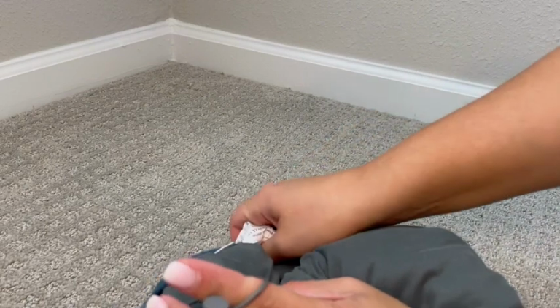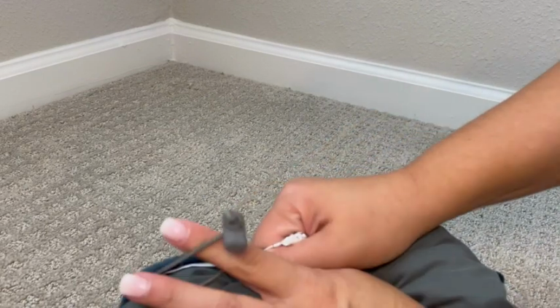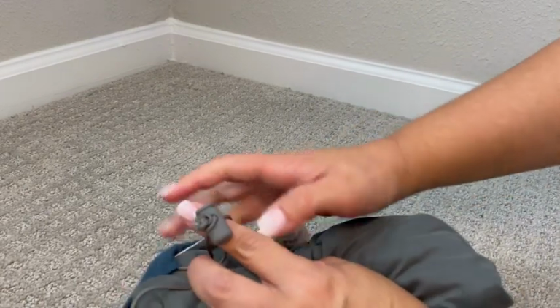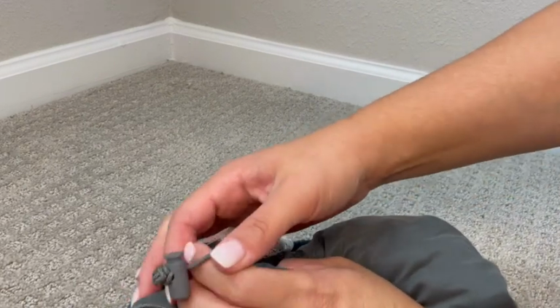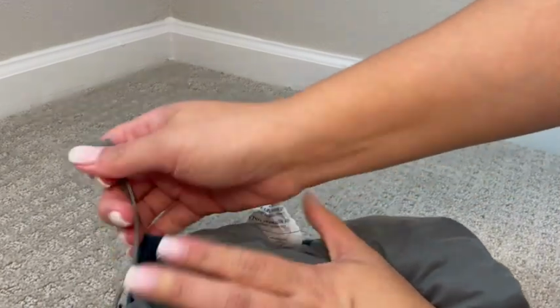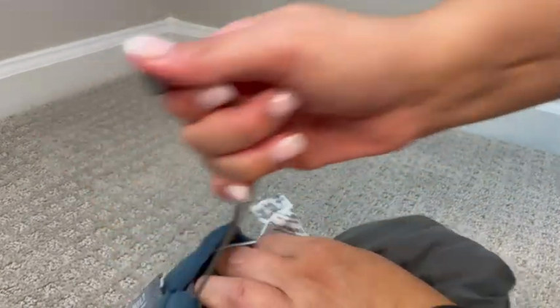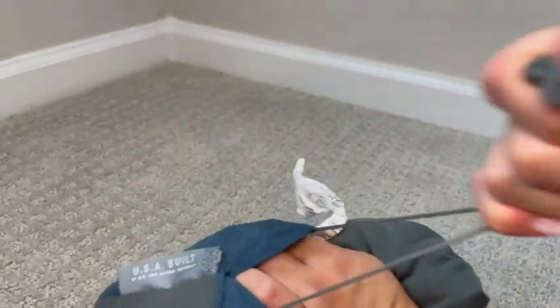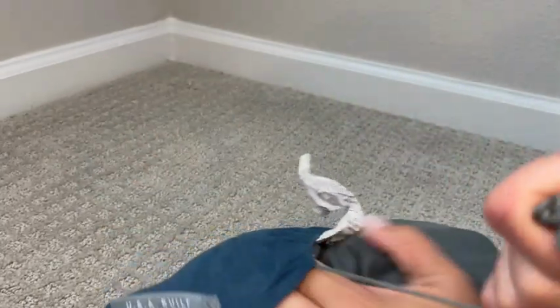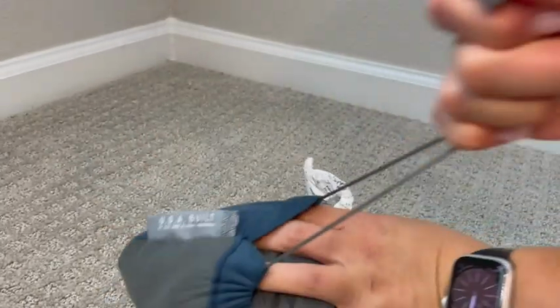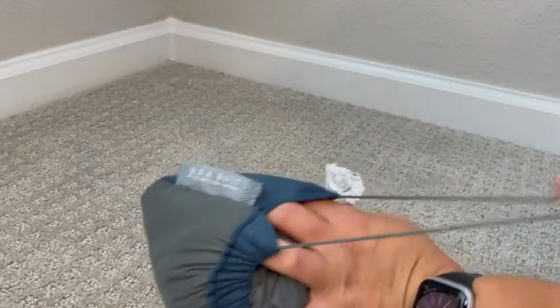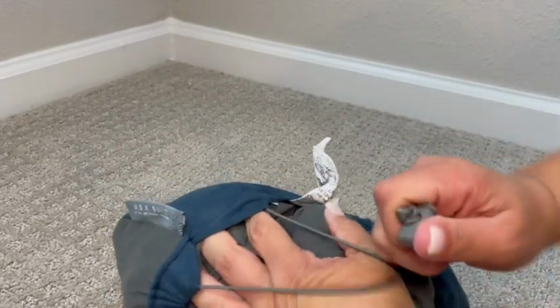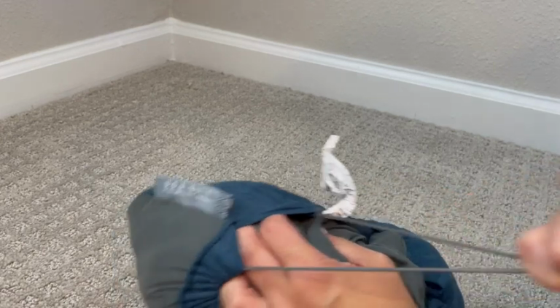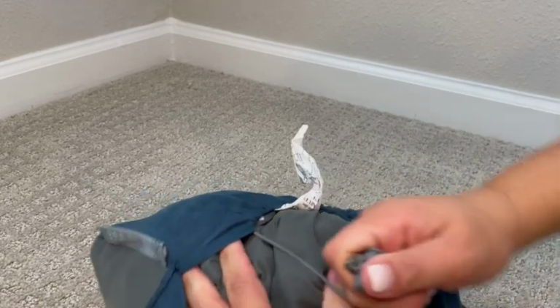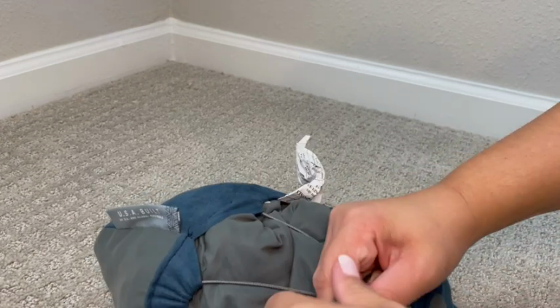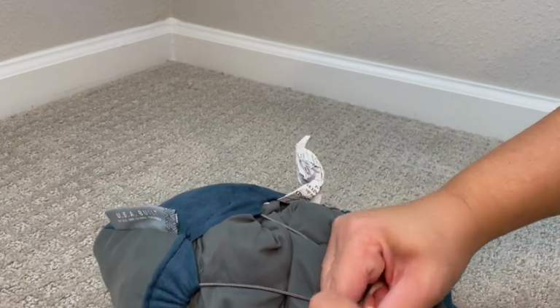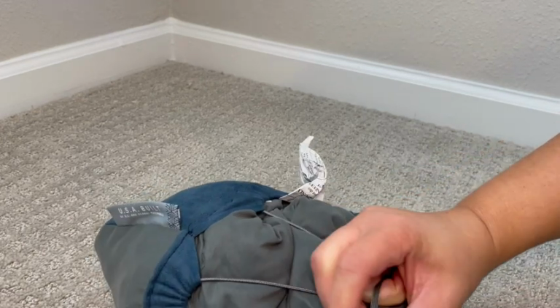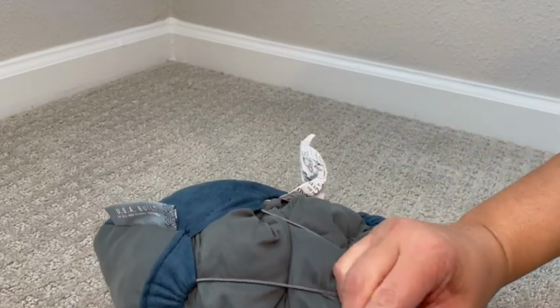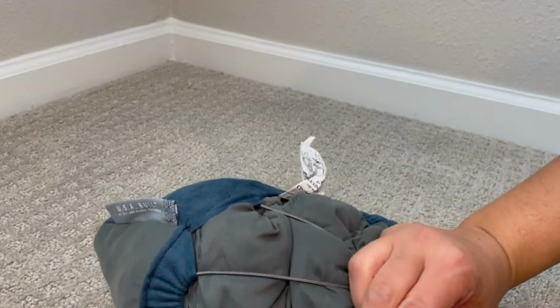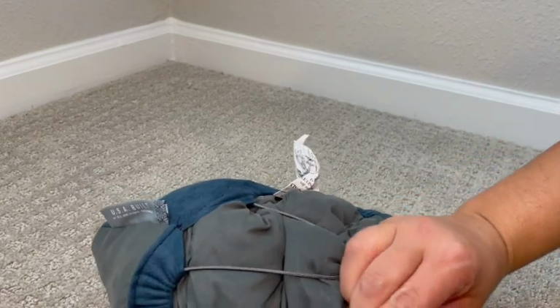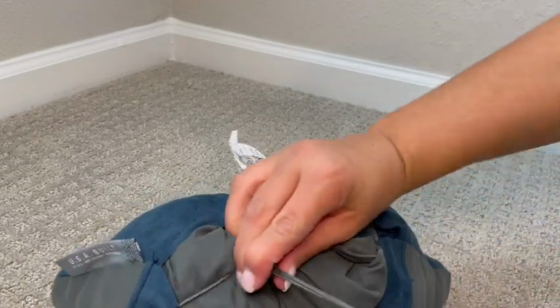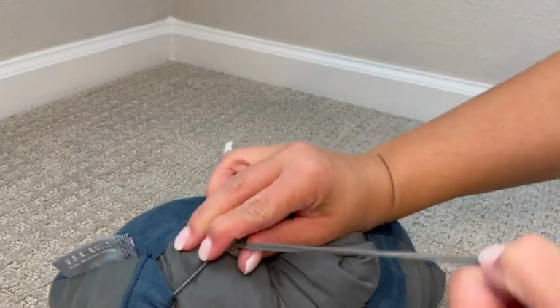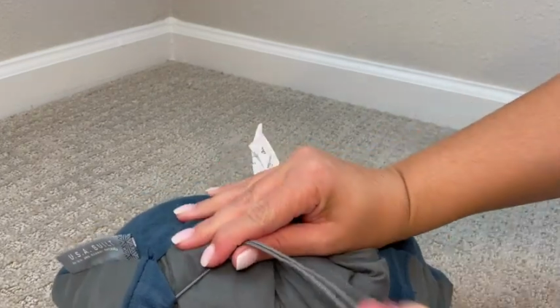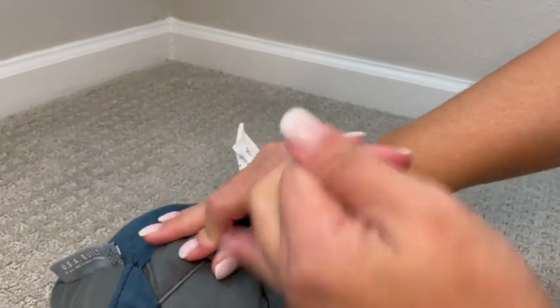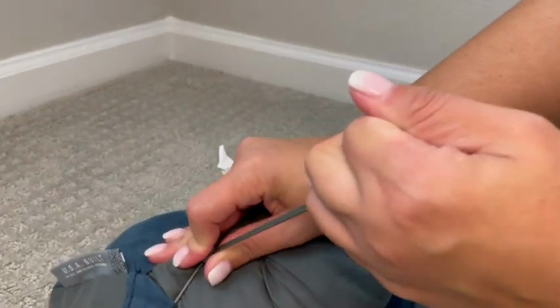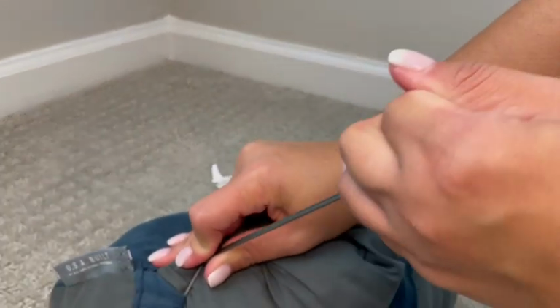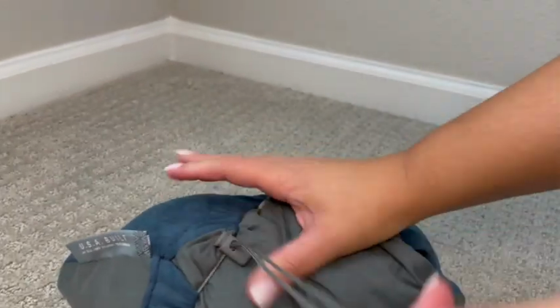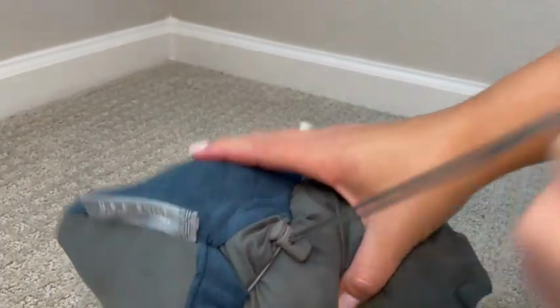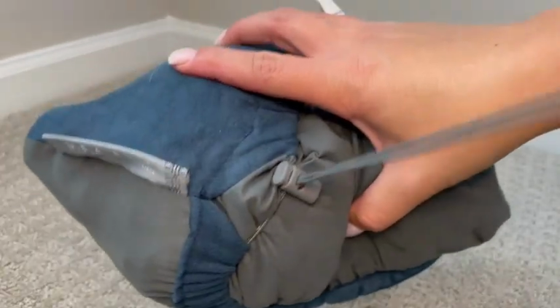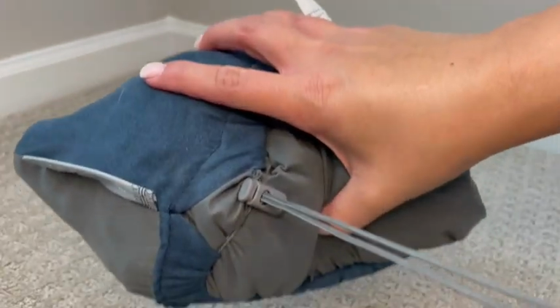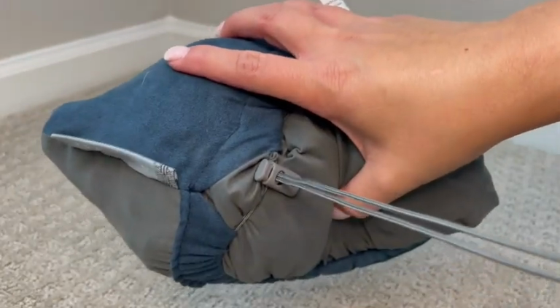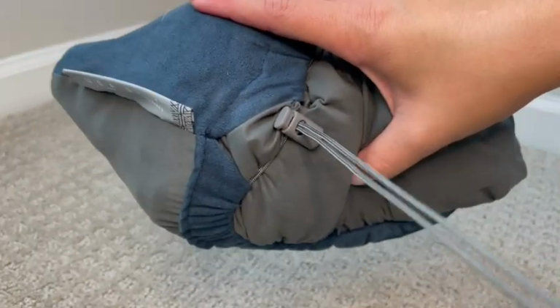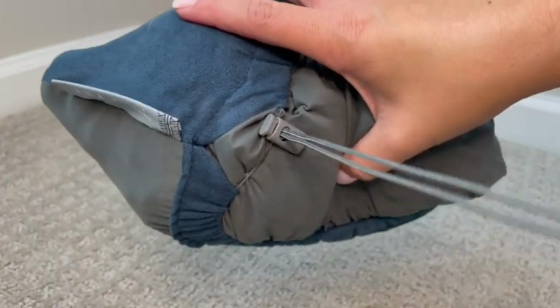There's this pull cord here on the side that you pull it tight, and I typically just hang this on the side of my suitcase and you're good to go.